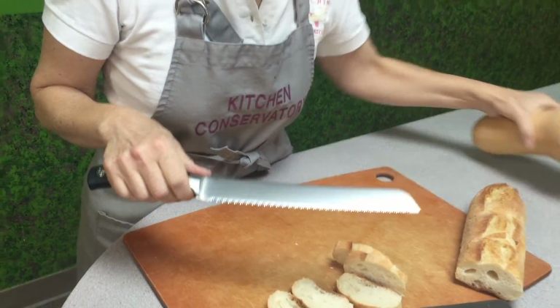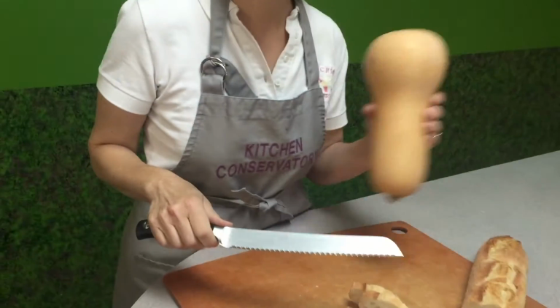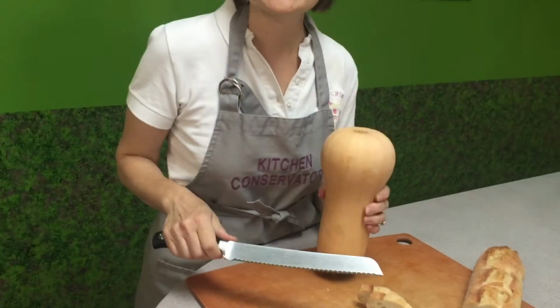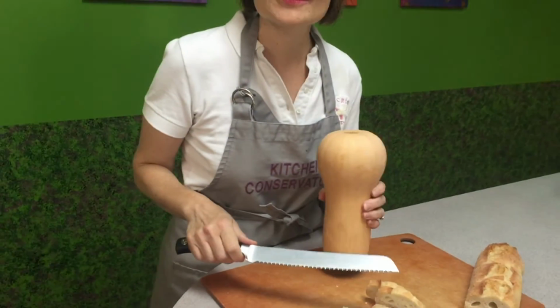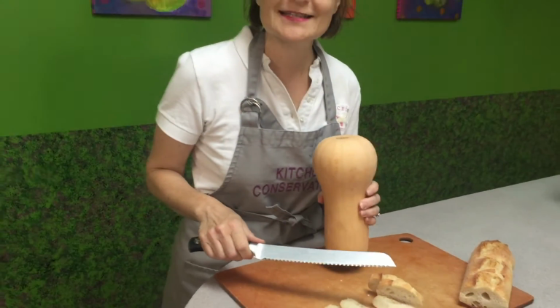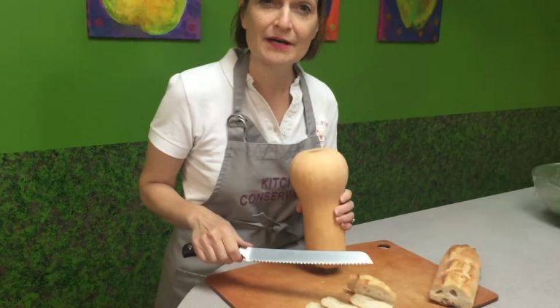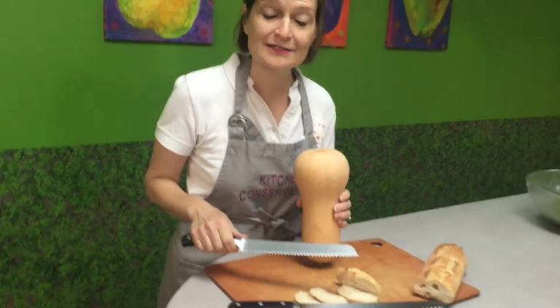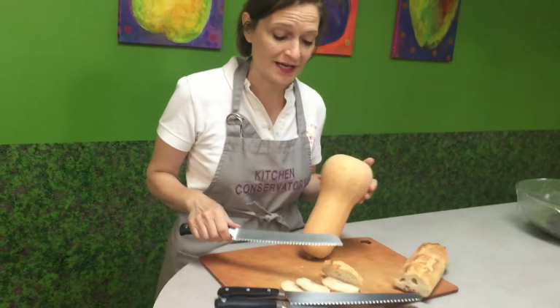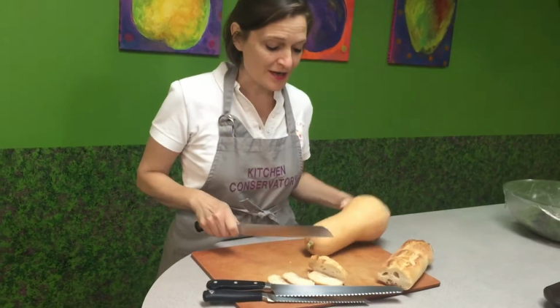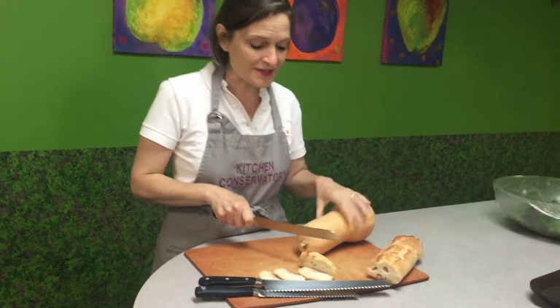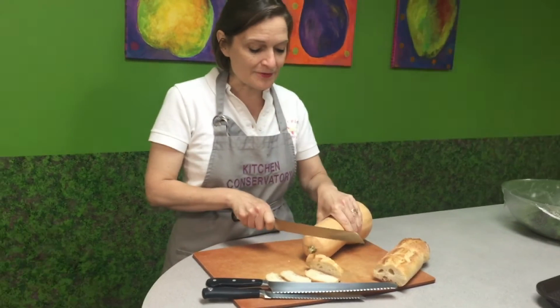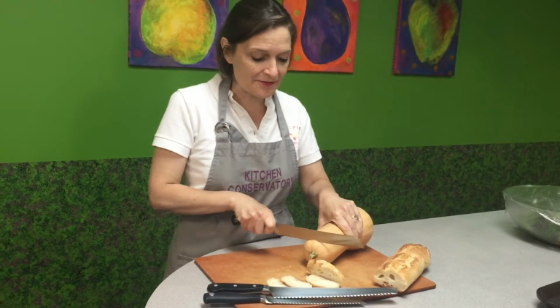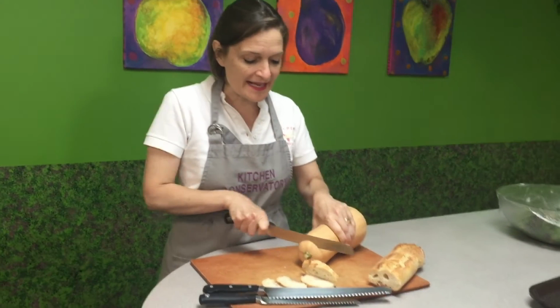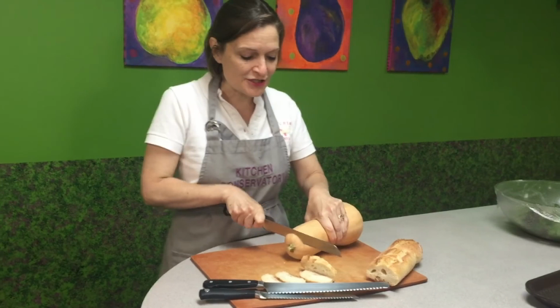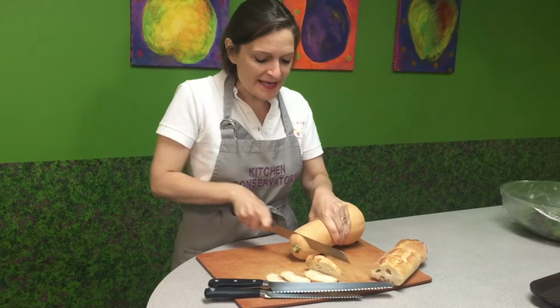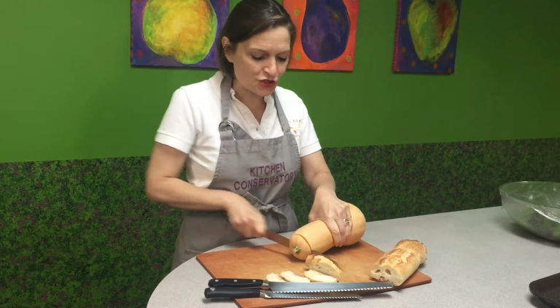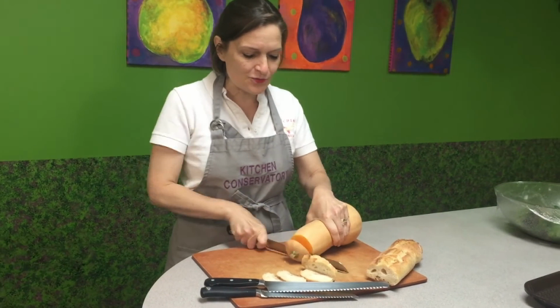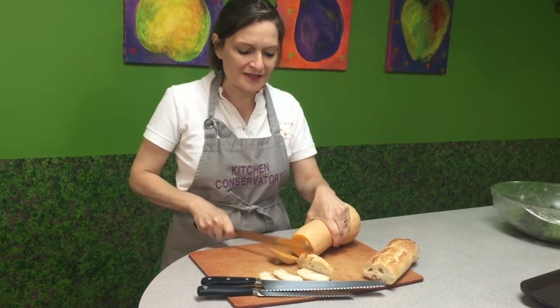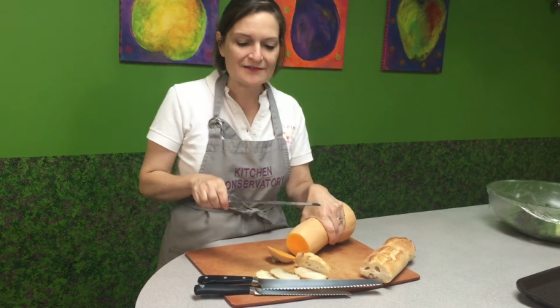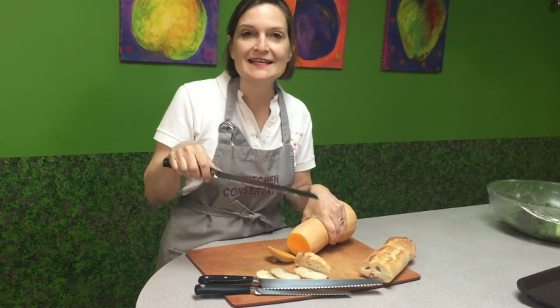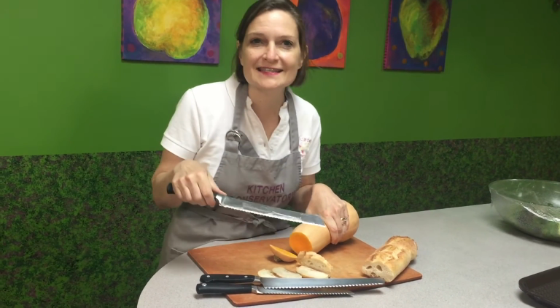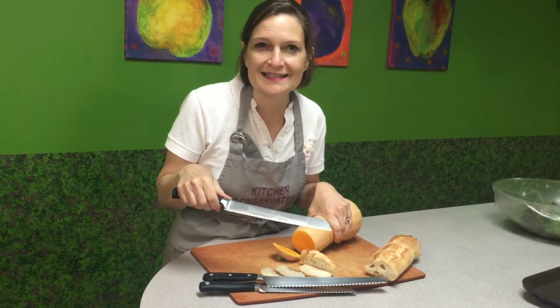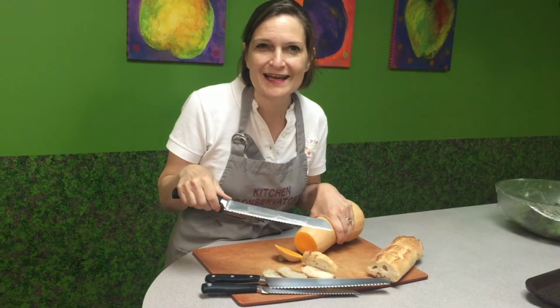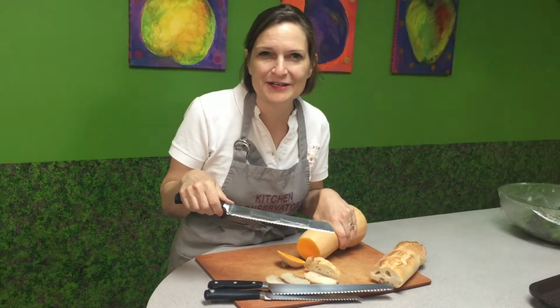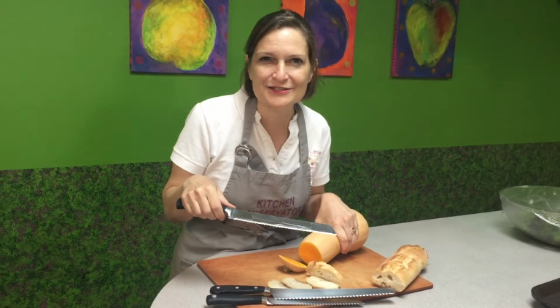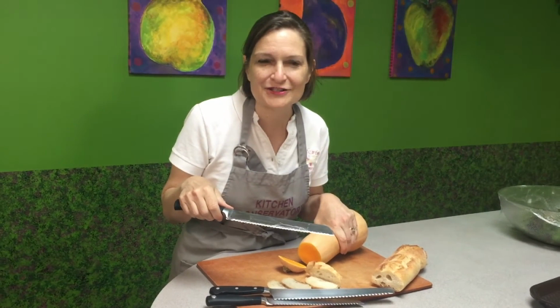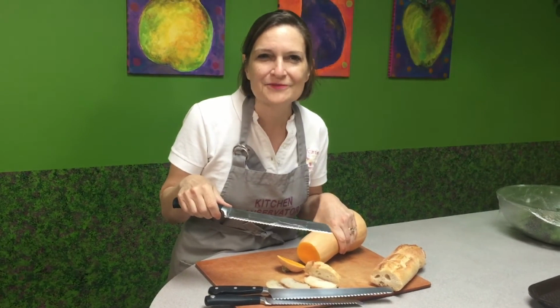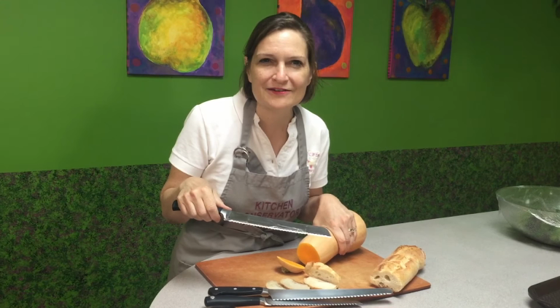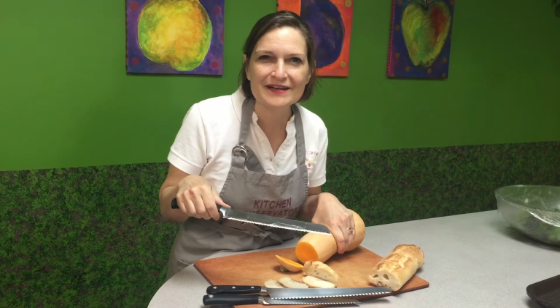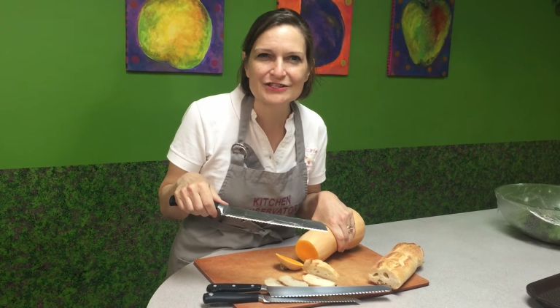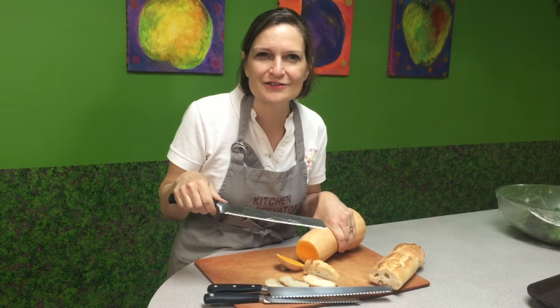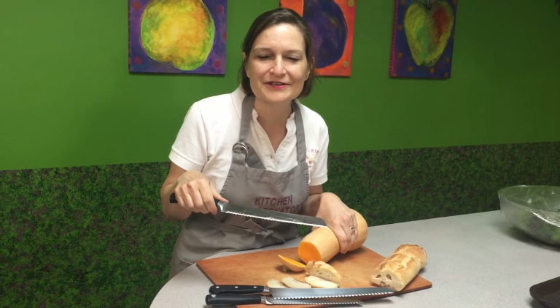Have you ever had trouble slicing a butternut squash? Well, the double serrated edge makes short work of easily slicing a butternut squash. We make cooking fun at Kitchen Conservatory.